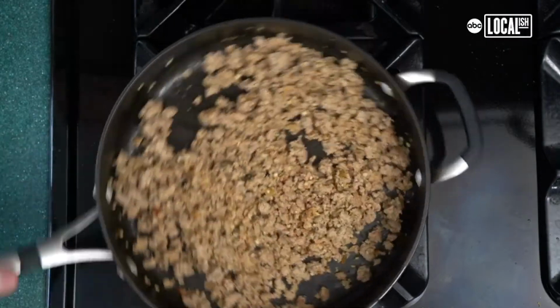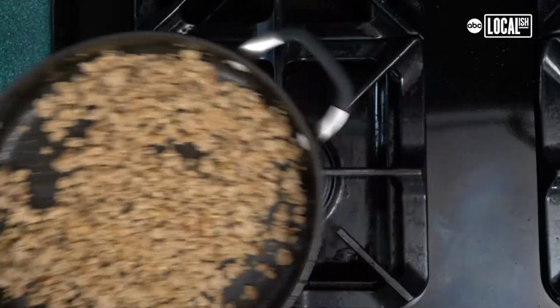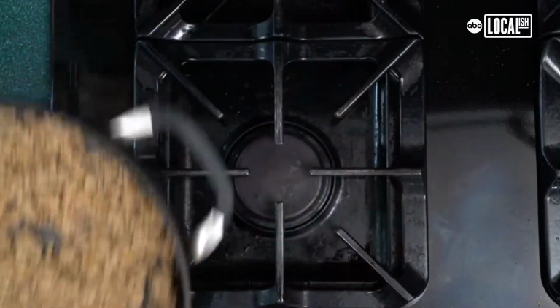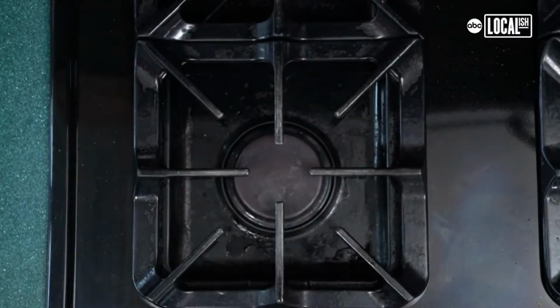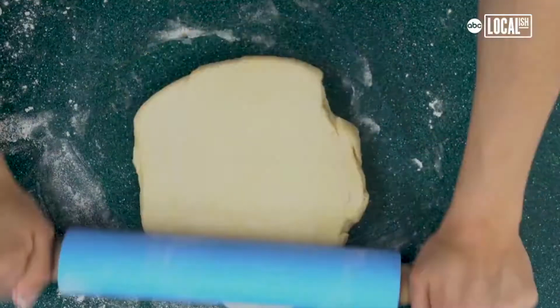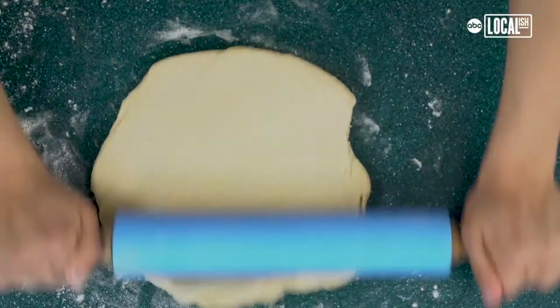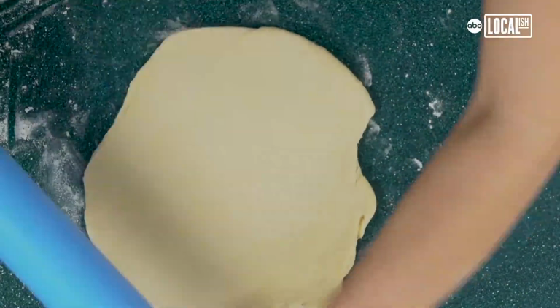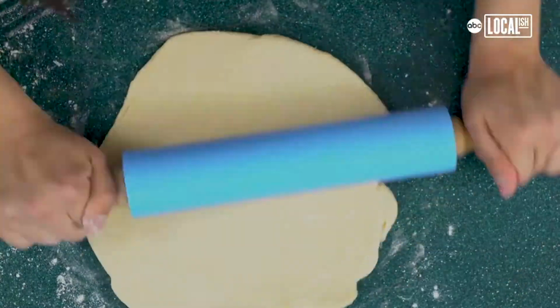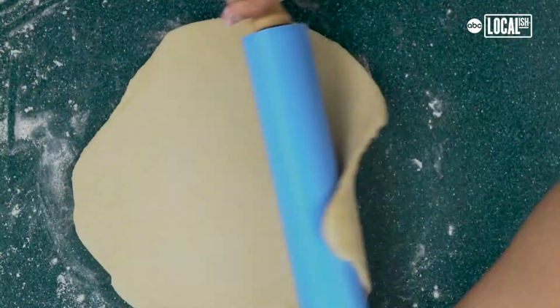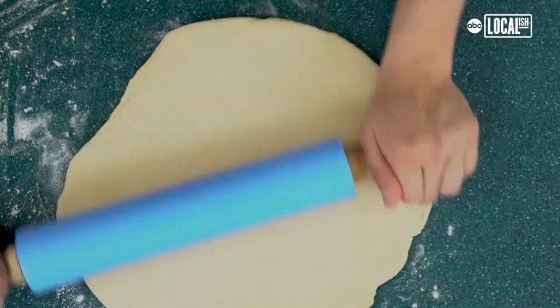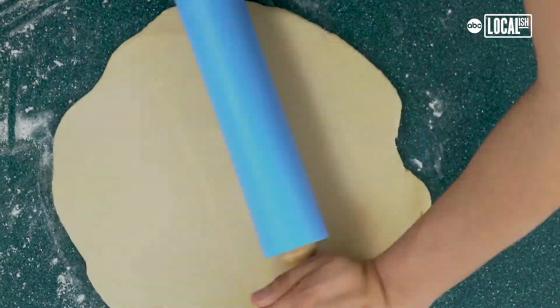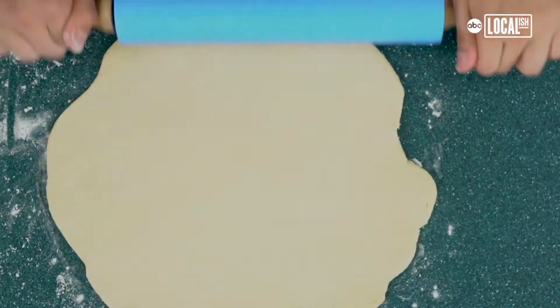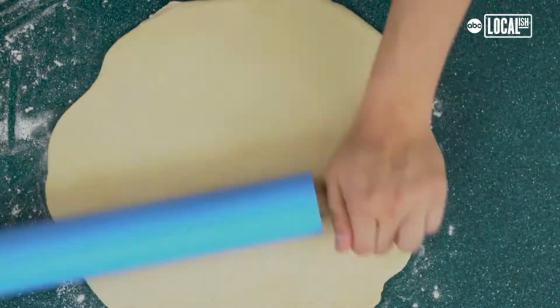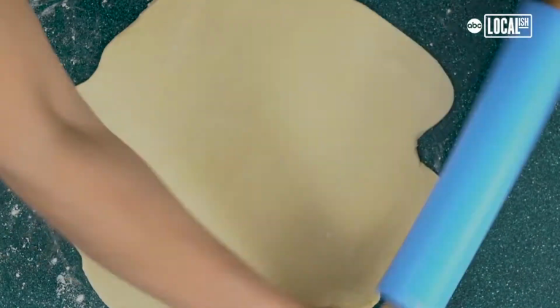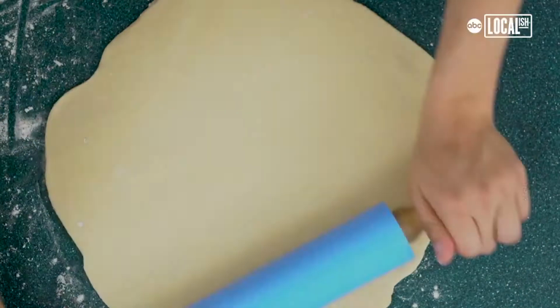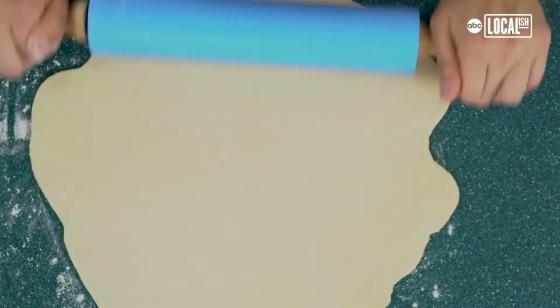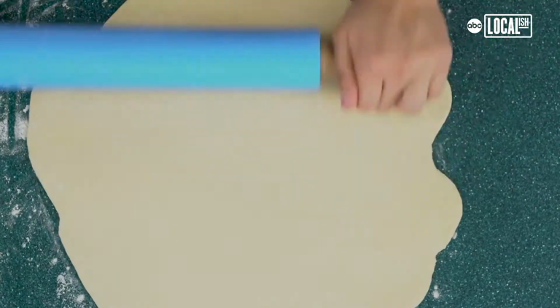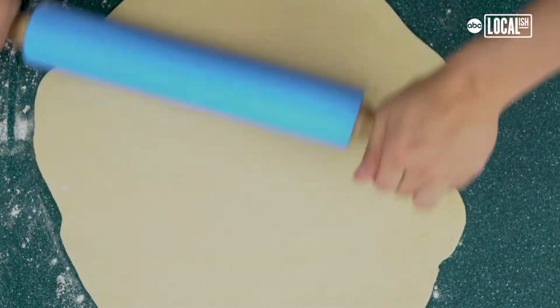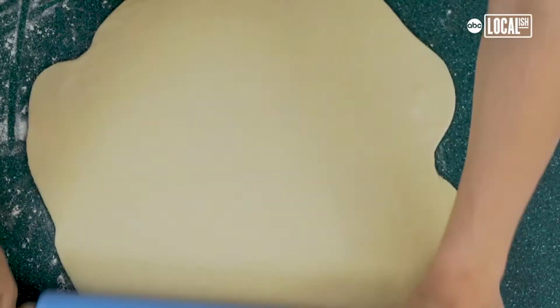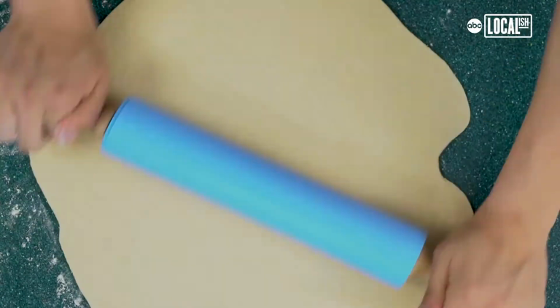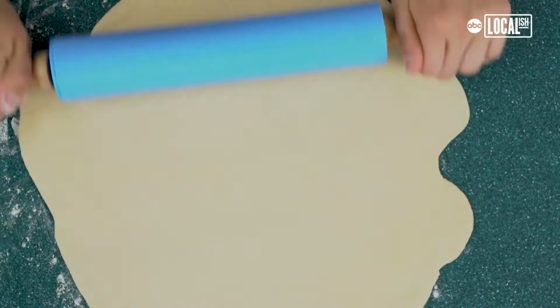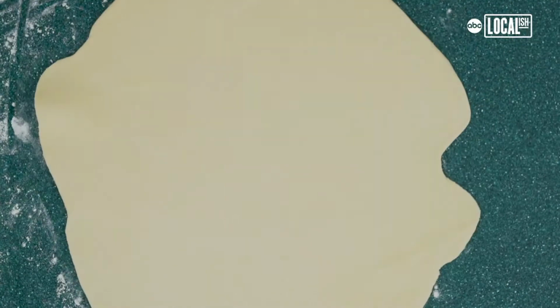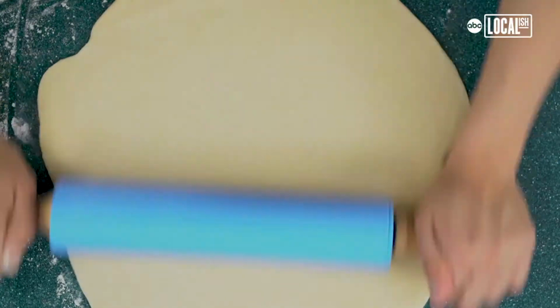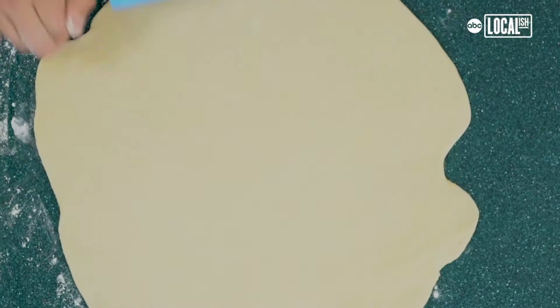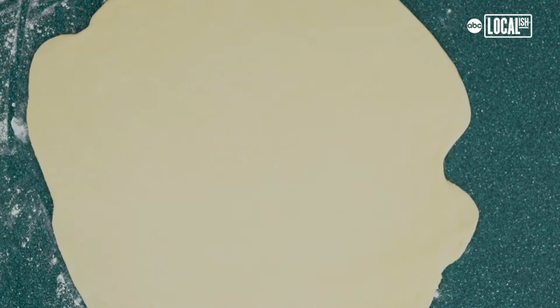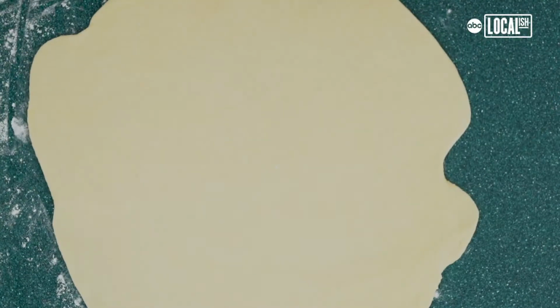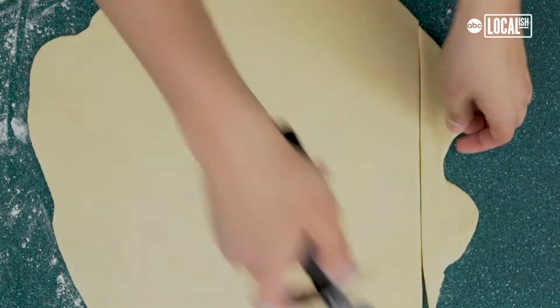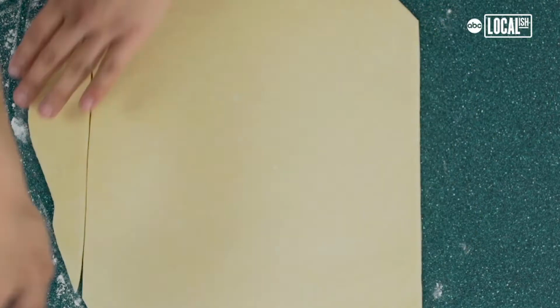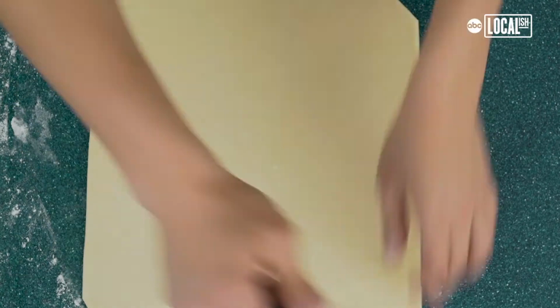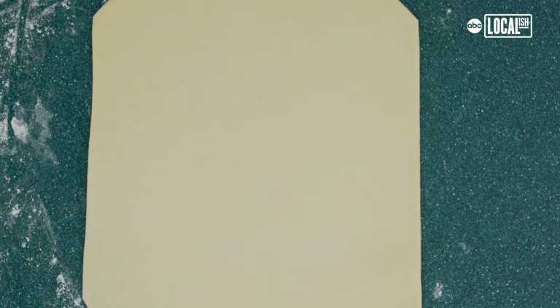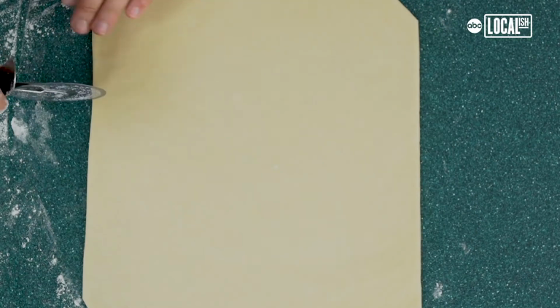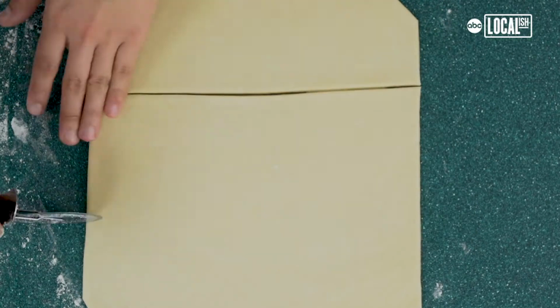Now that the dough has been chilled, roll it as thin as possible to hold all the ingredients and thin enough so that it cooks all the way through. Cut it into a rectangle and then into even rectangles.